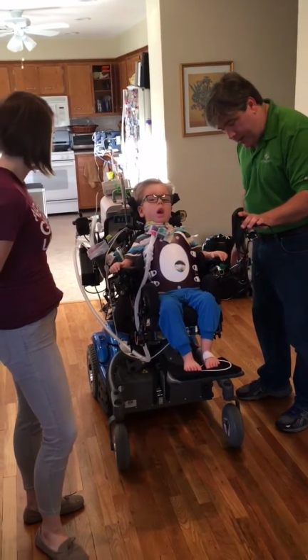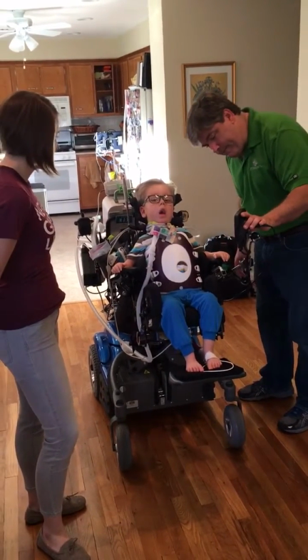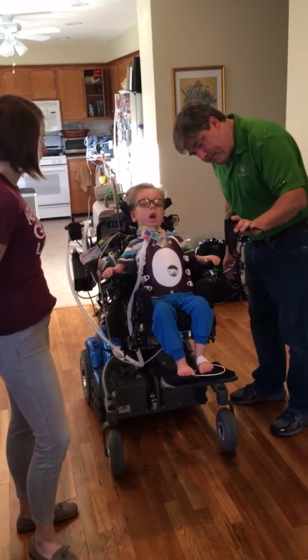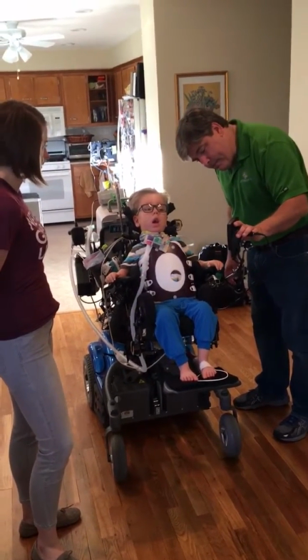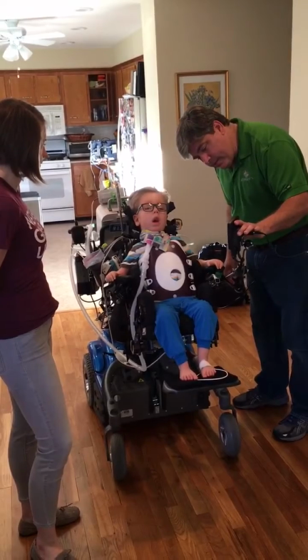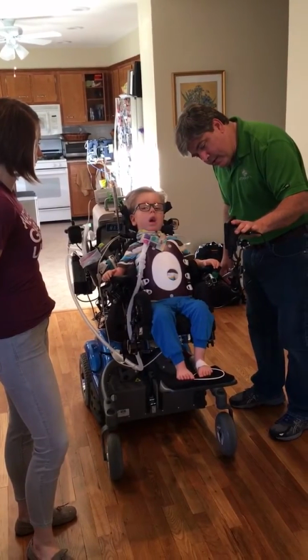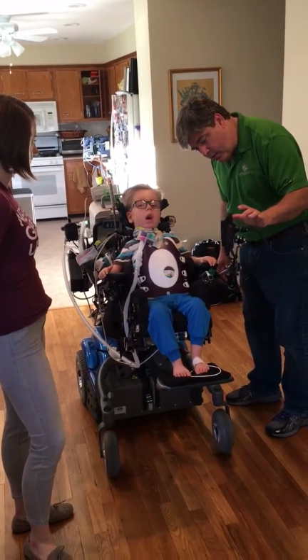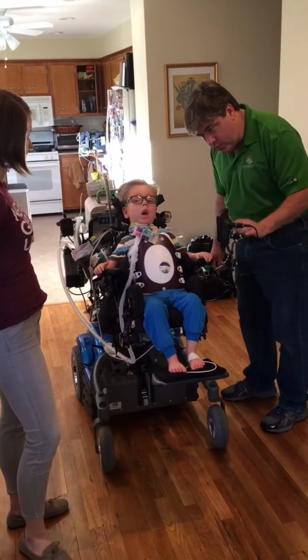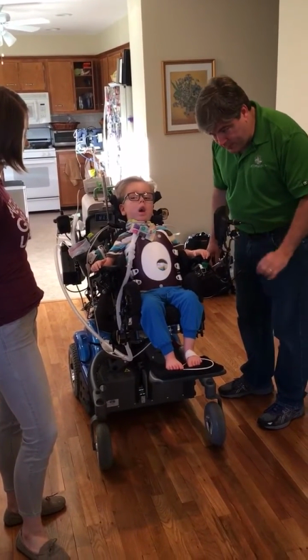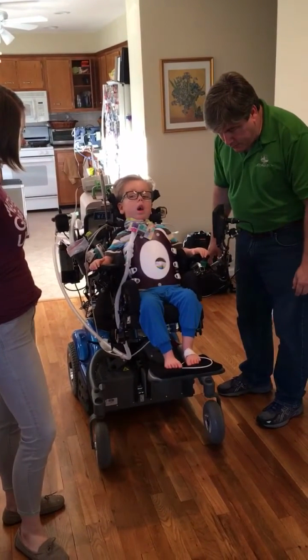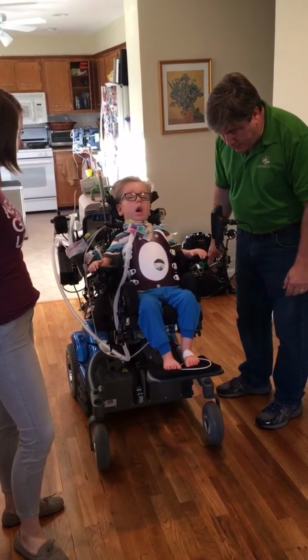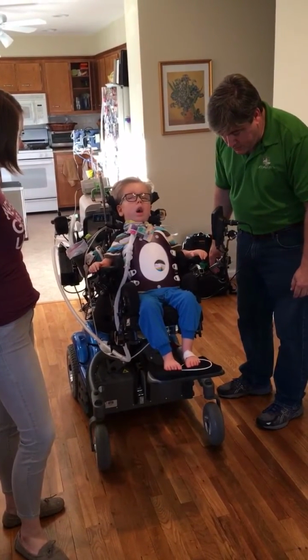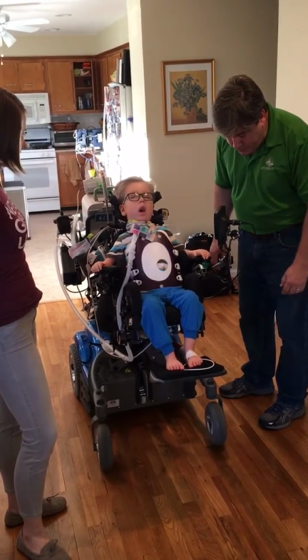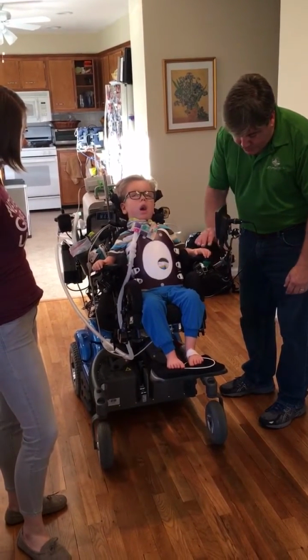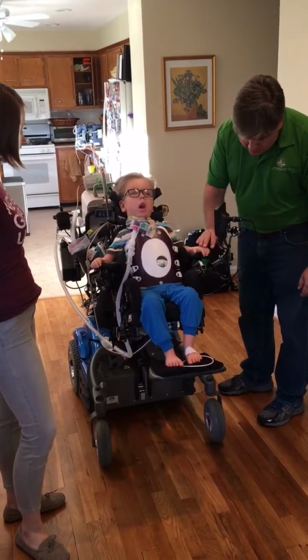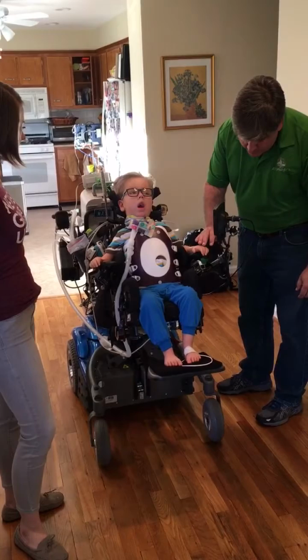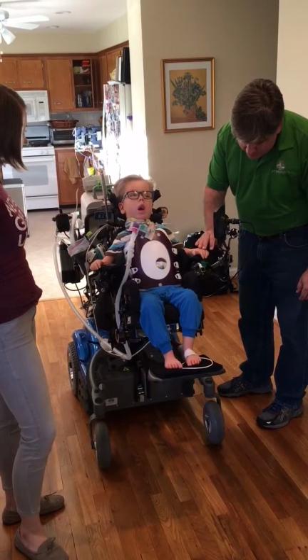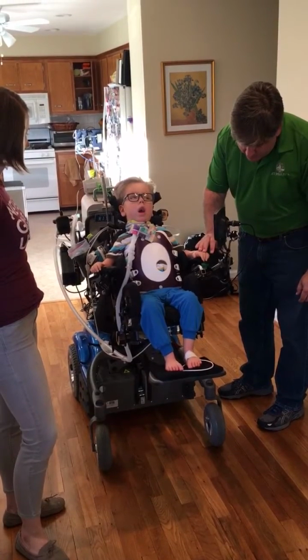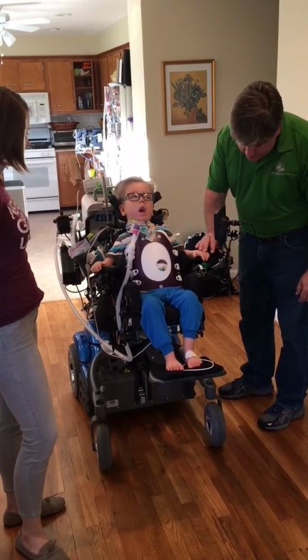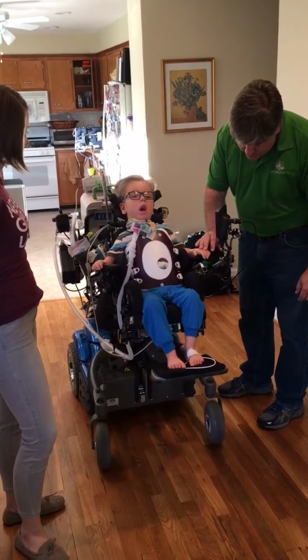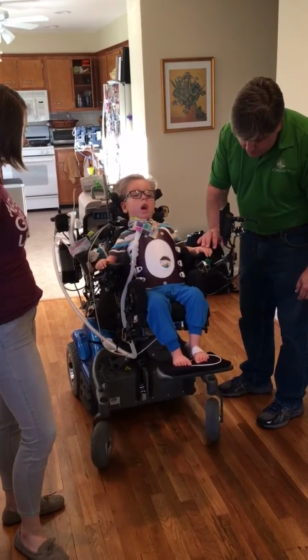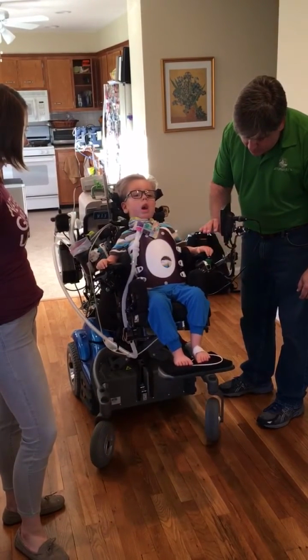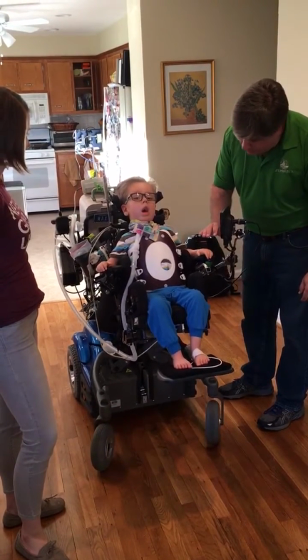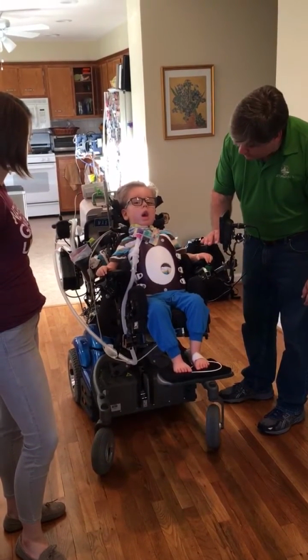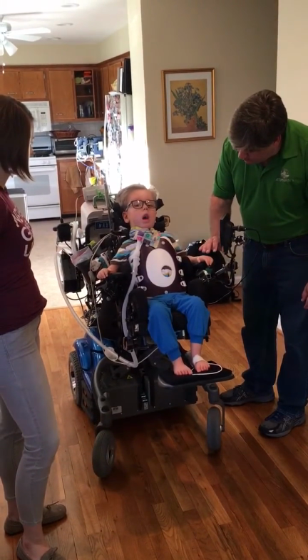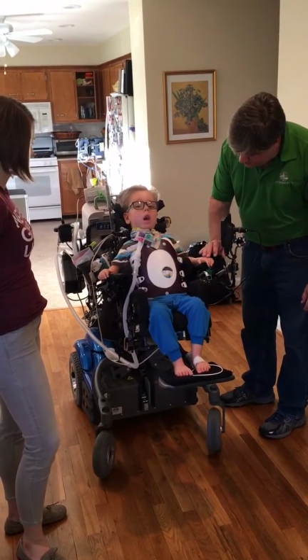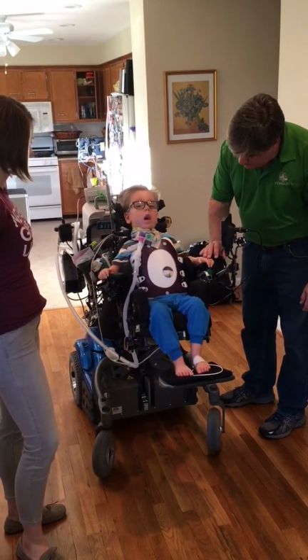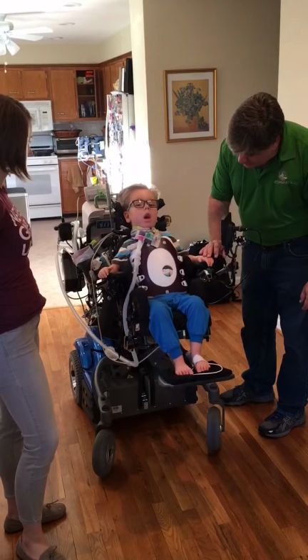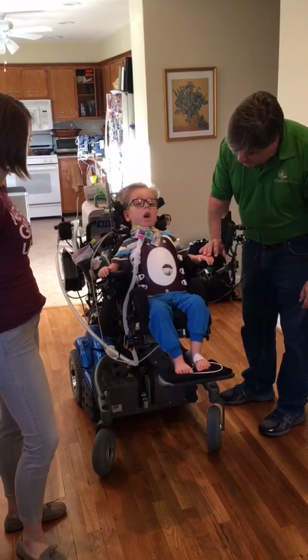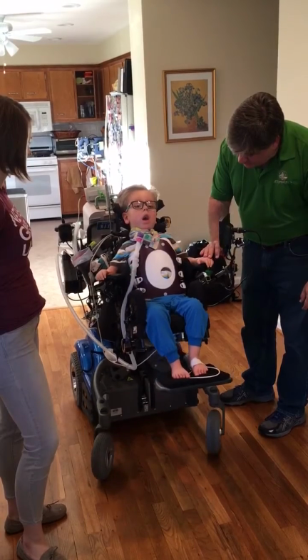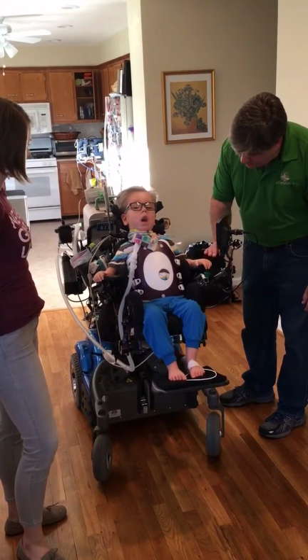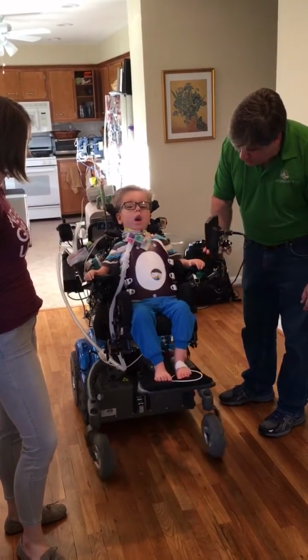All right, ready? Now, hold one of them down. Your choice. Either one. Maybe this one — you get to click it. Click it. See that? You do both.